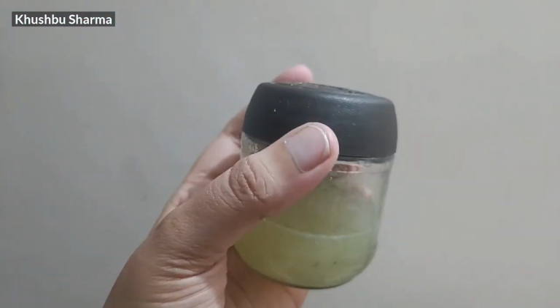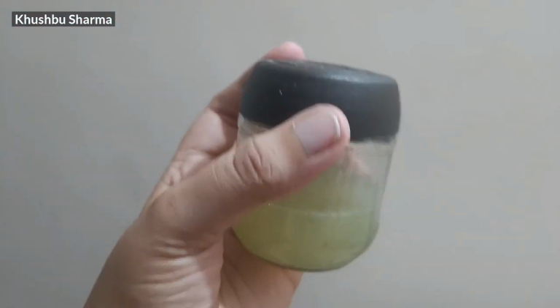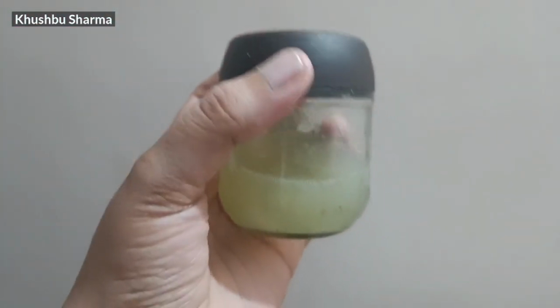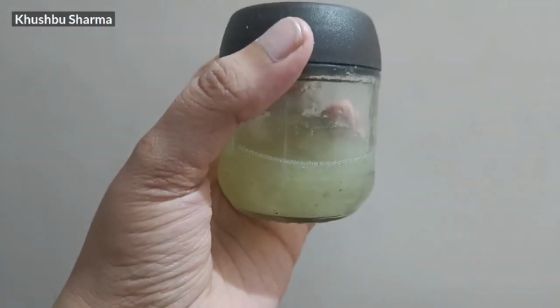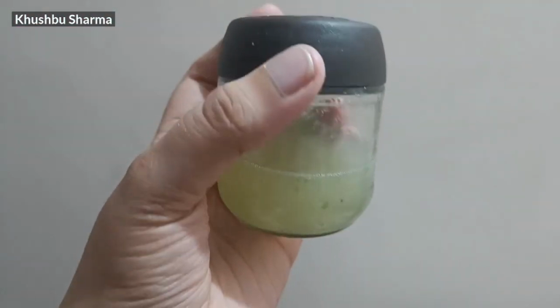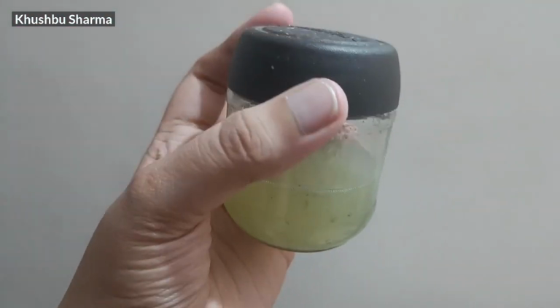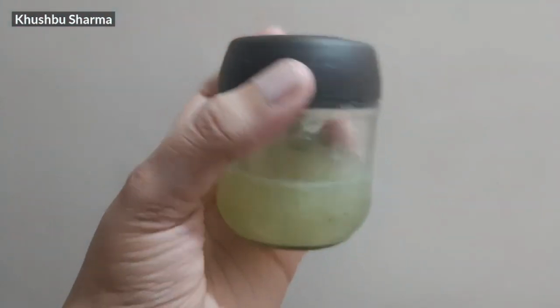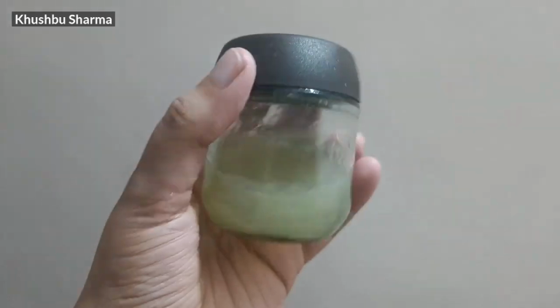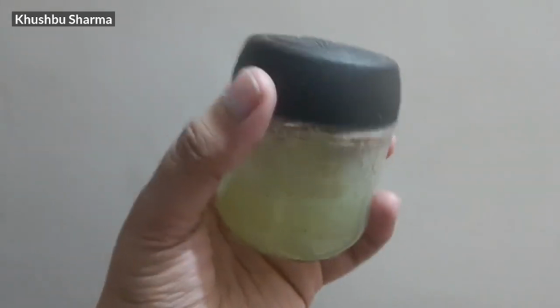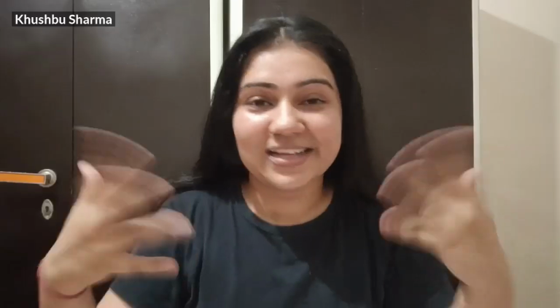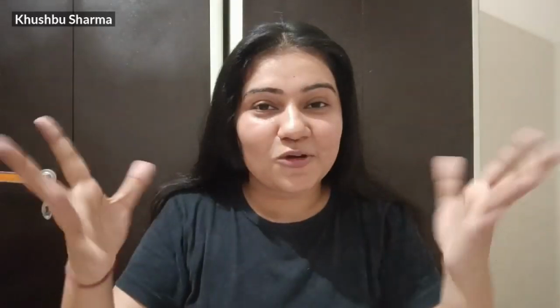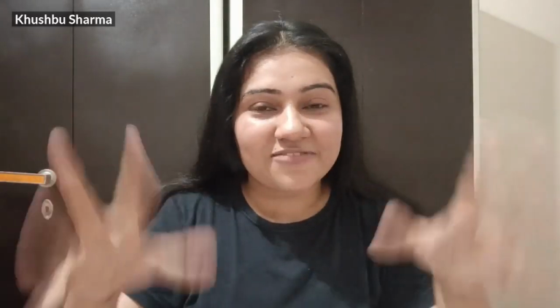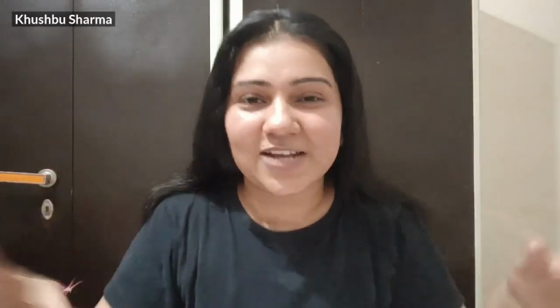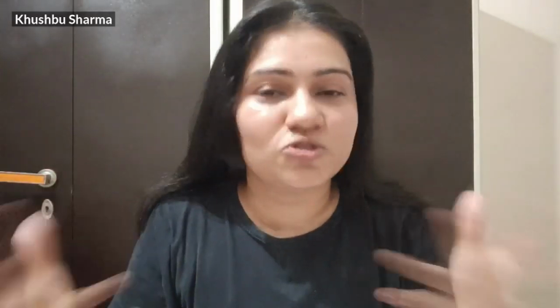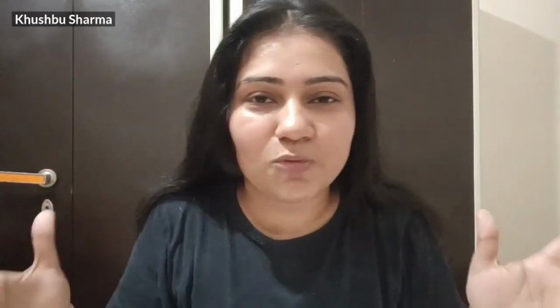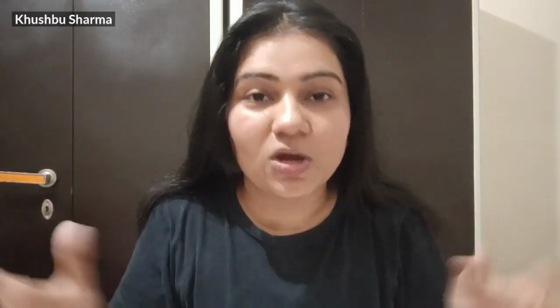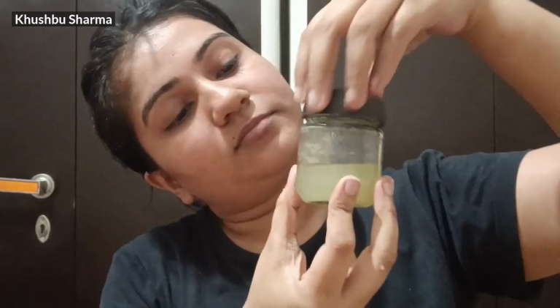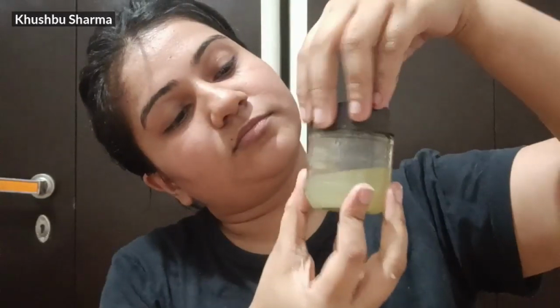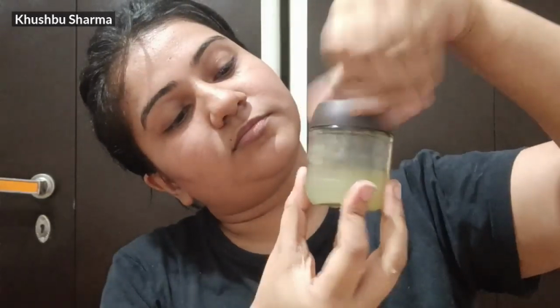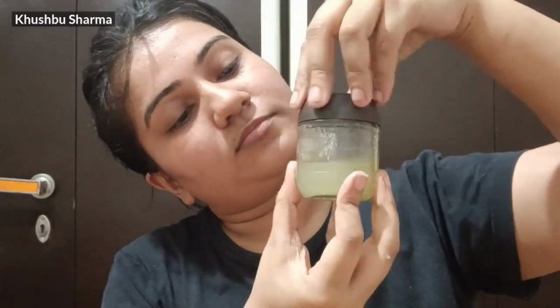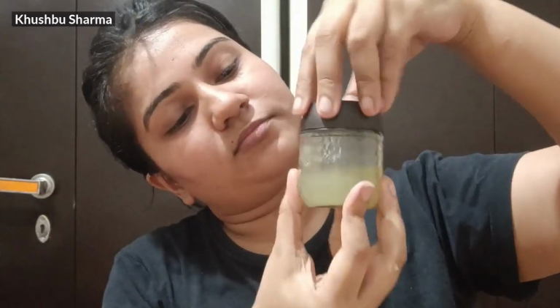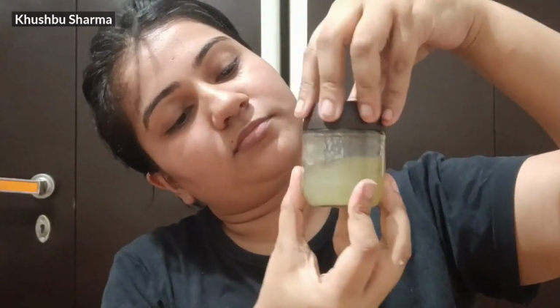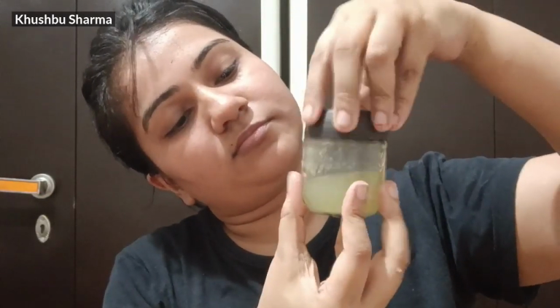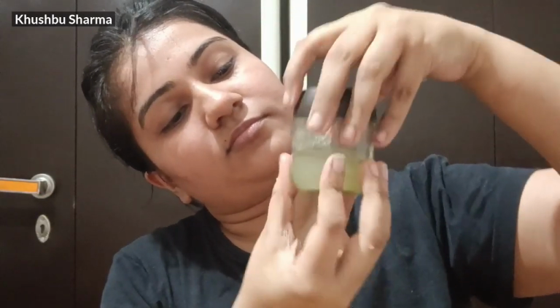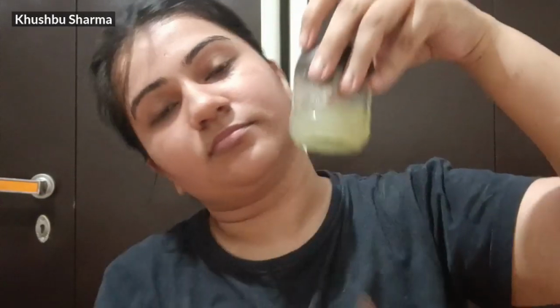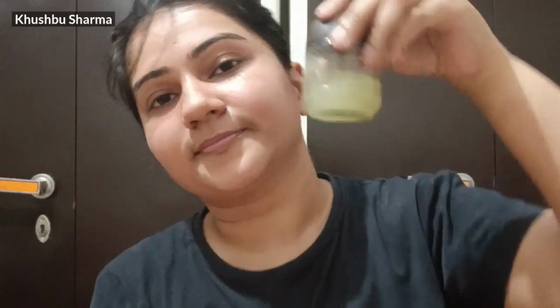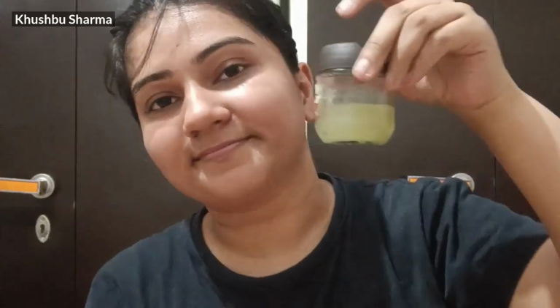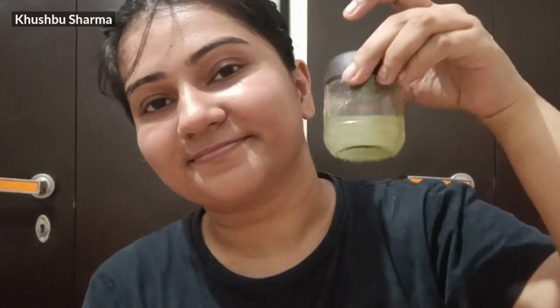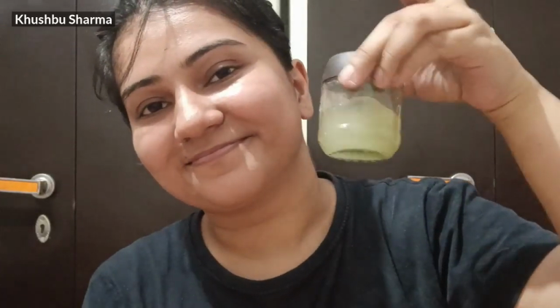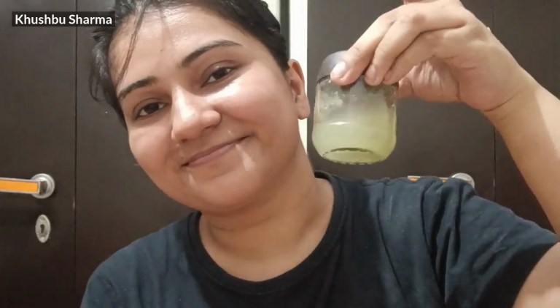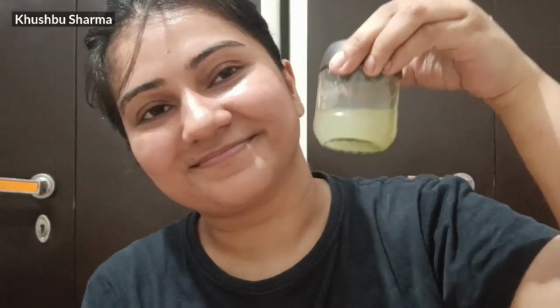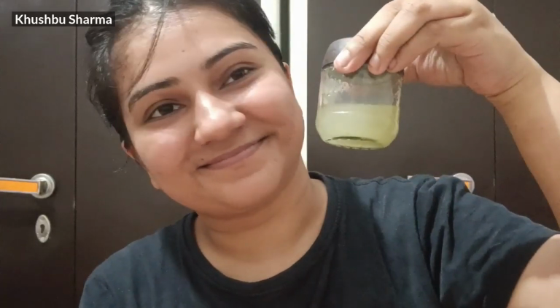Keep the paste in an airtight container. You can also put it in a cream or gel container. Store it in the fridge so that it does not go bad.